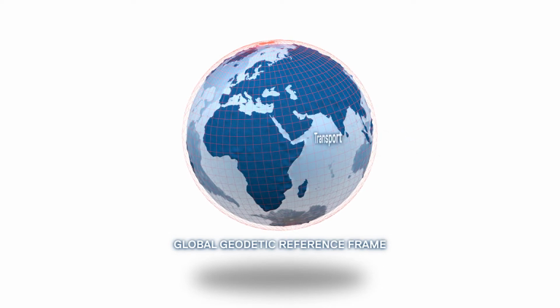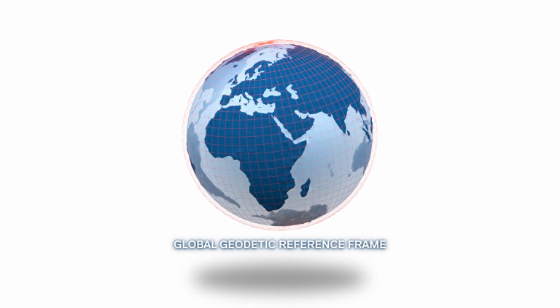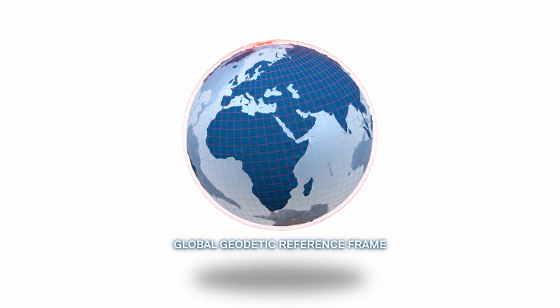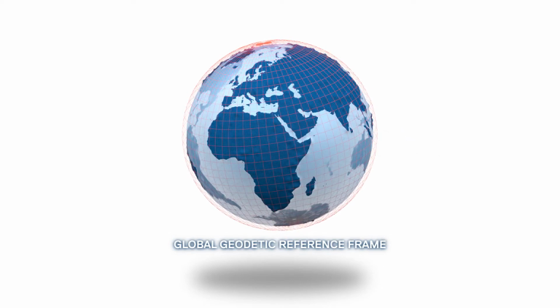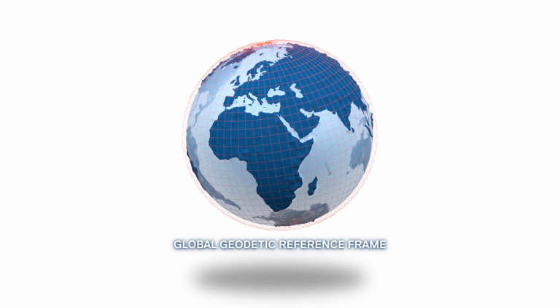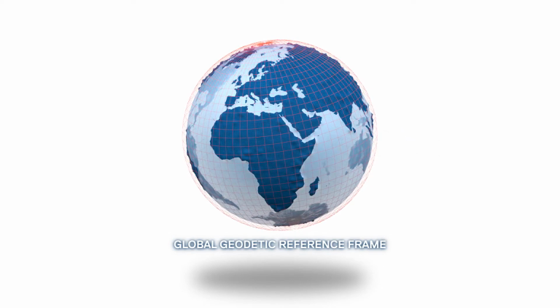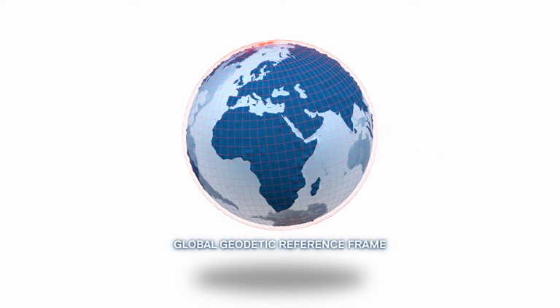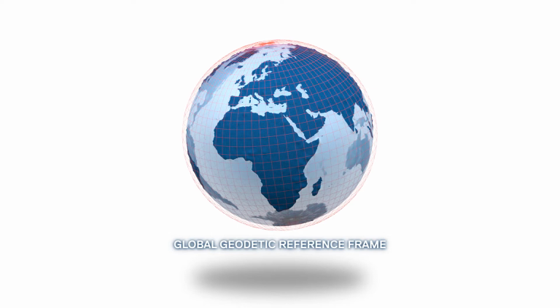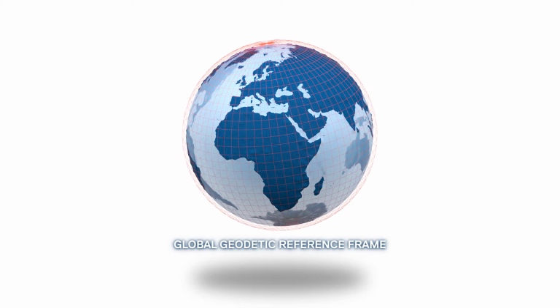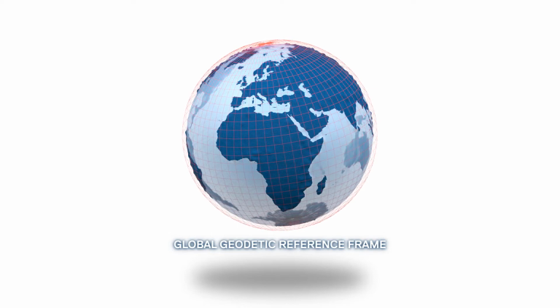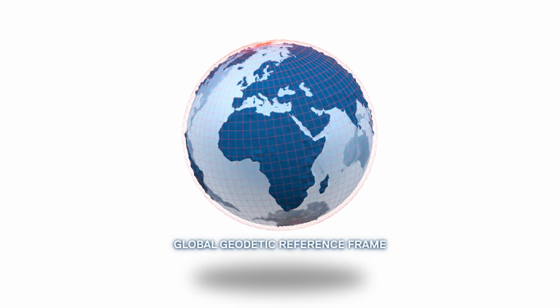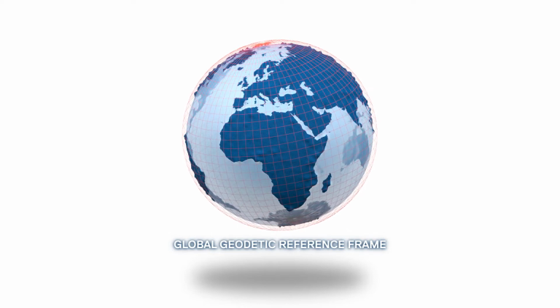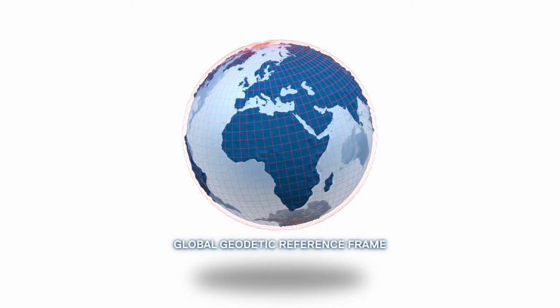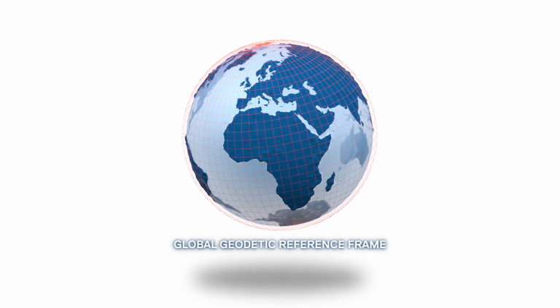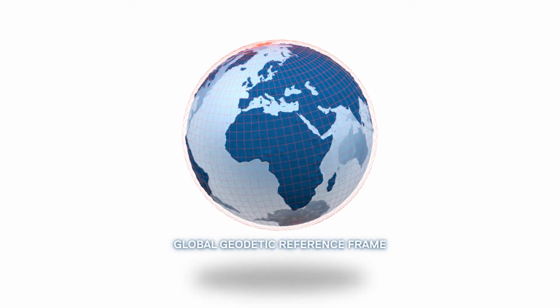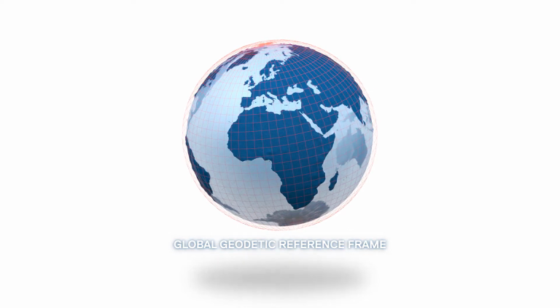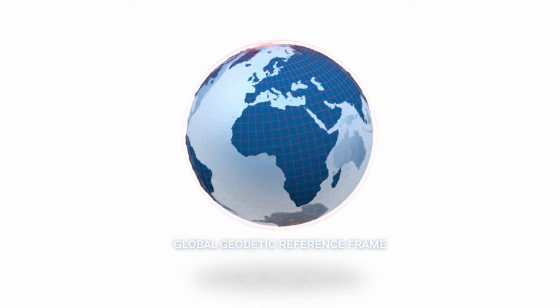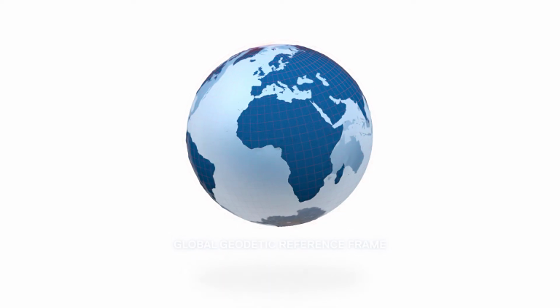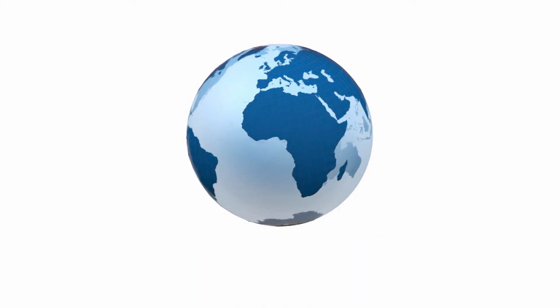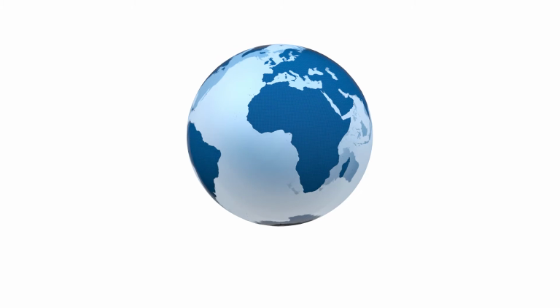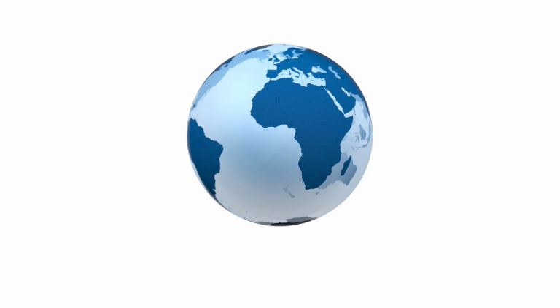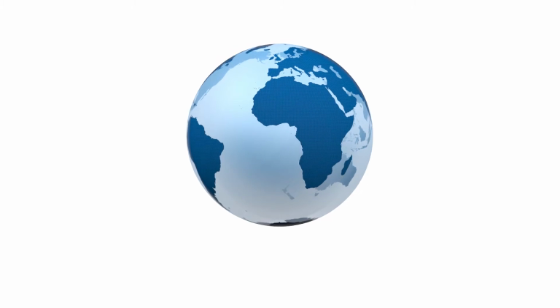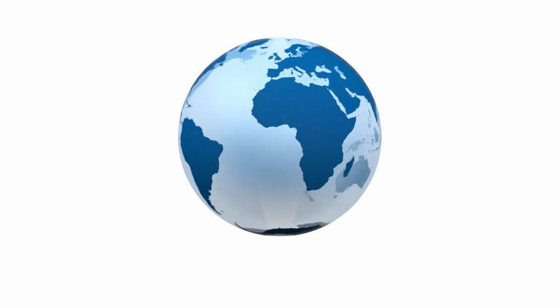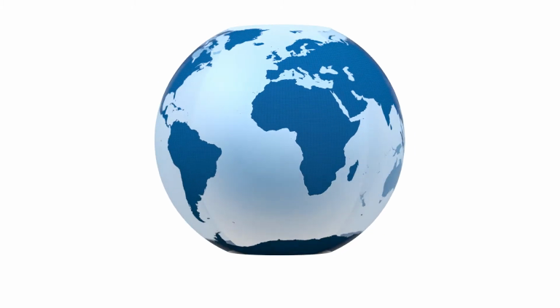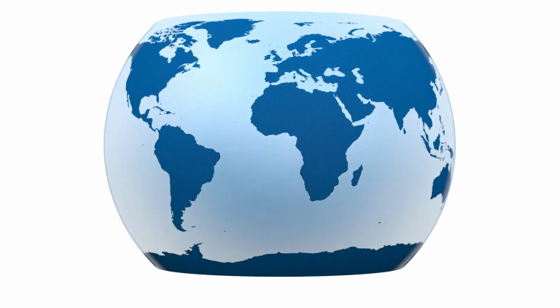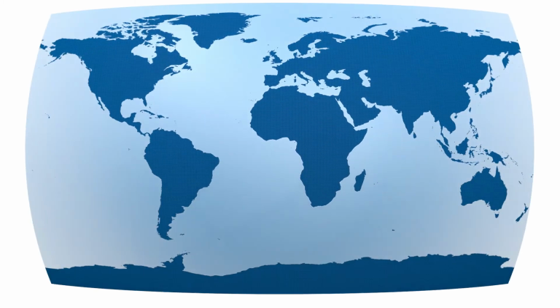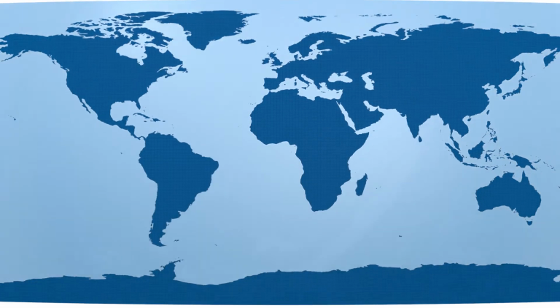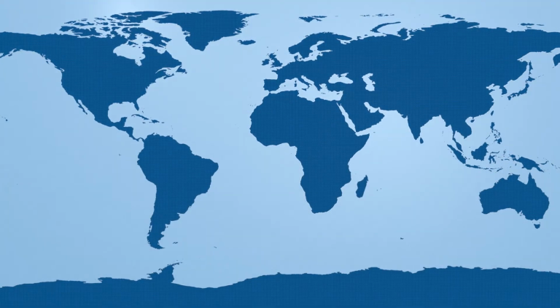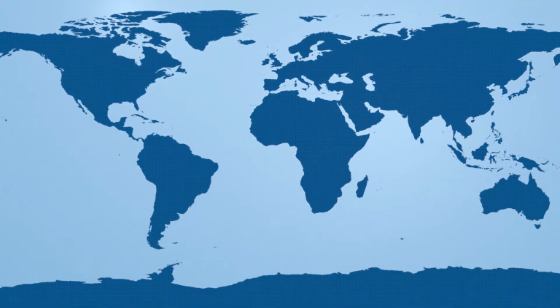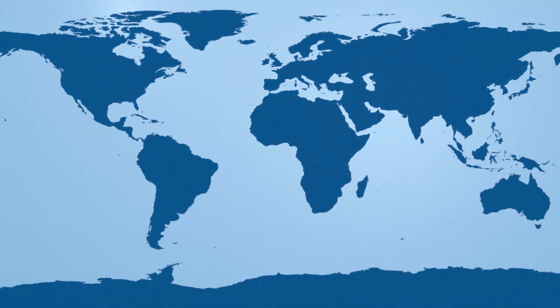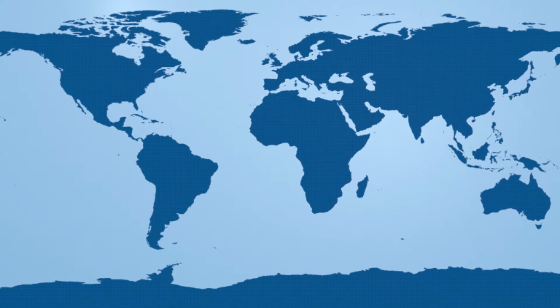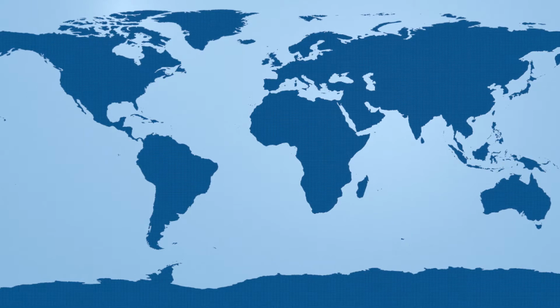Earth observations must become more precise. We require information about current trends at a scale measured in millimetres, to detect changes of the Earth system with sufficient precision to meet society's future needs.